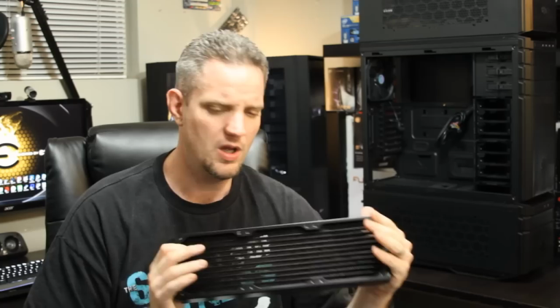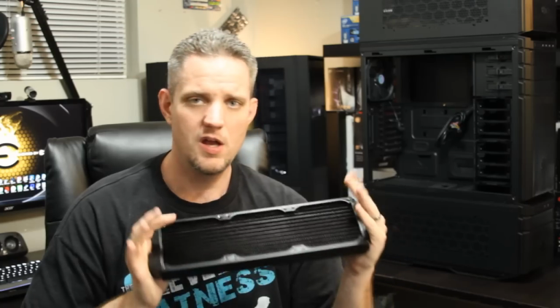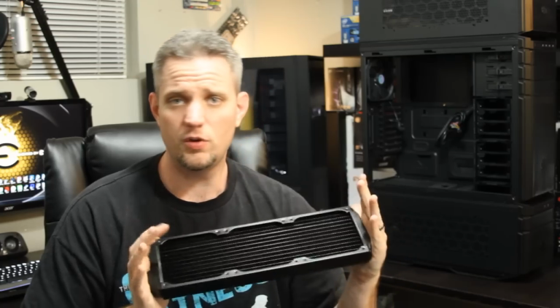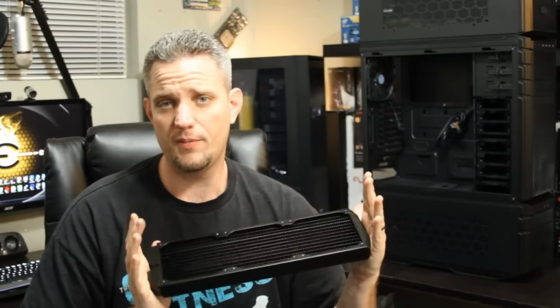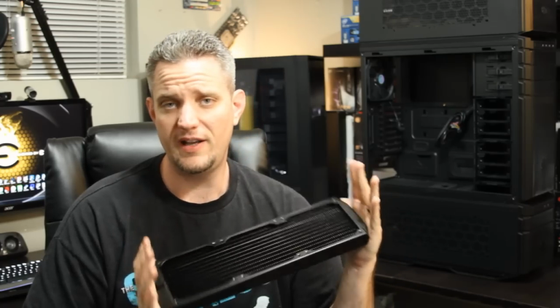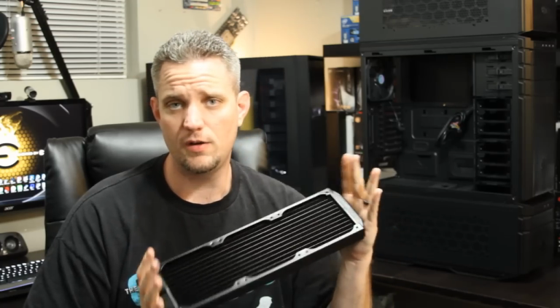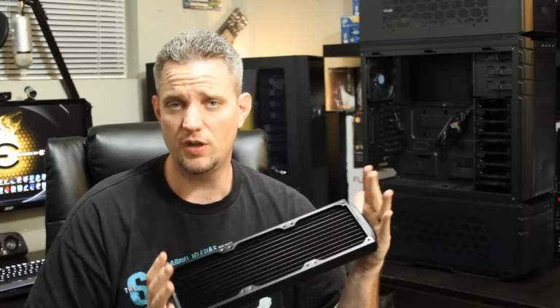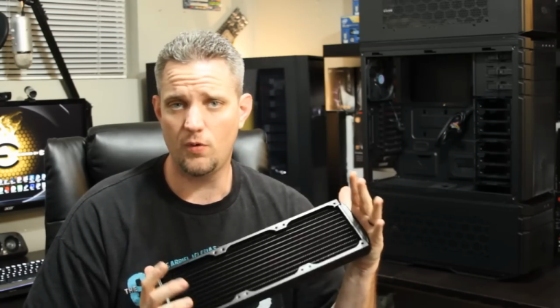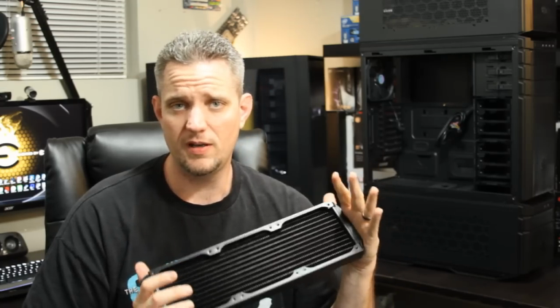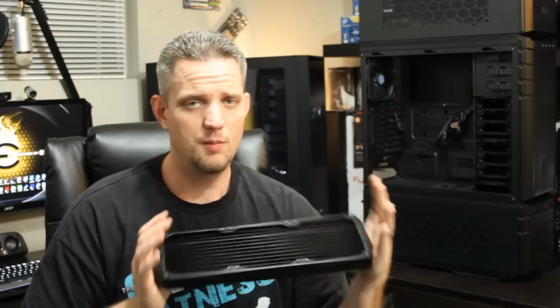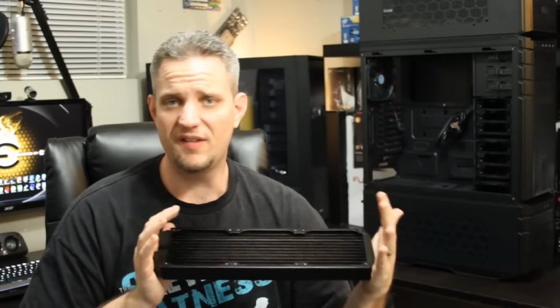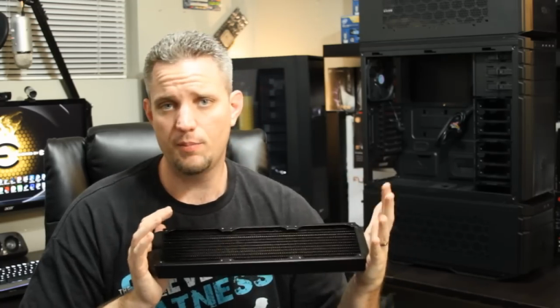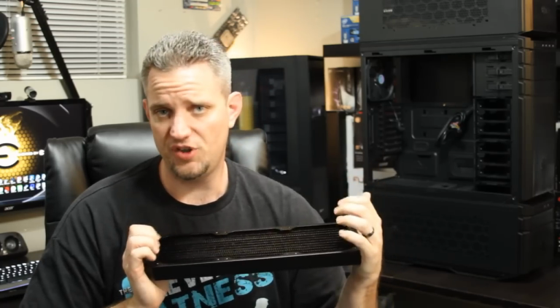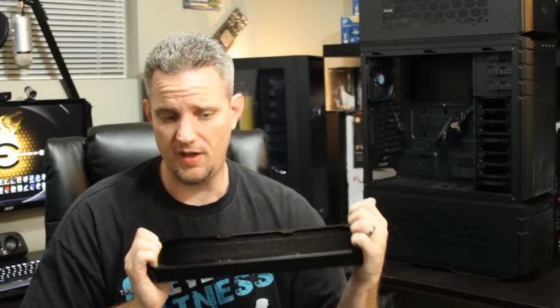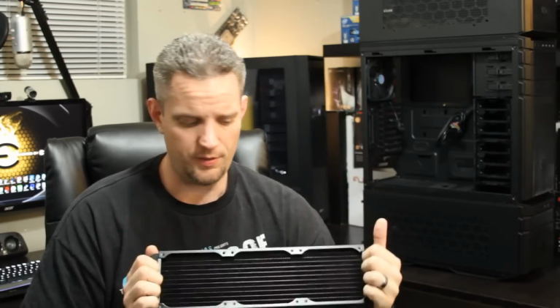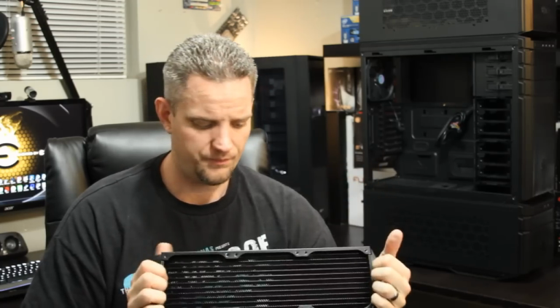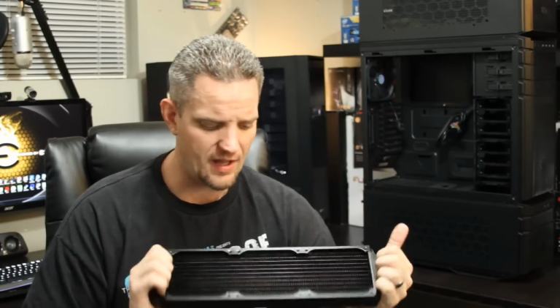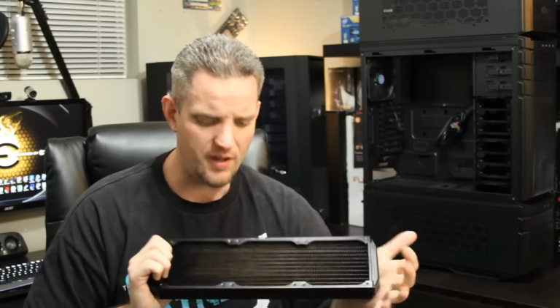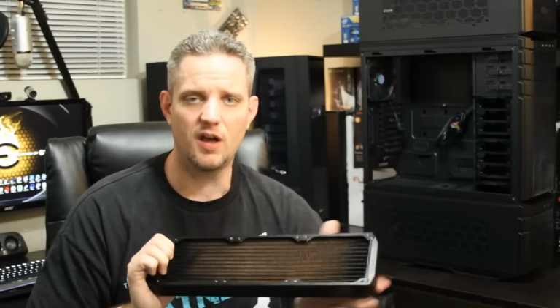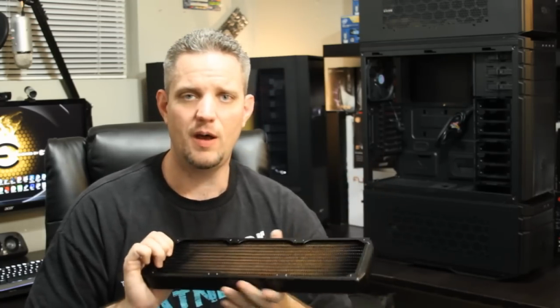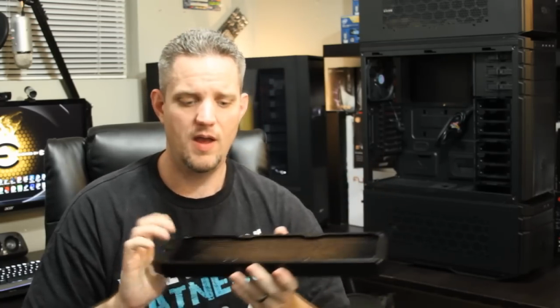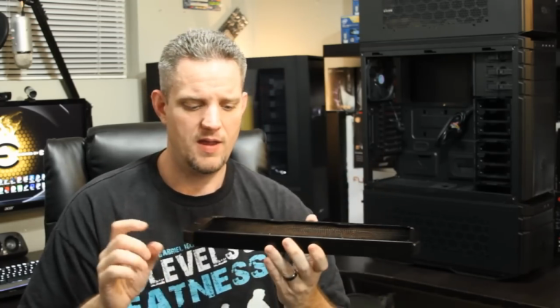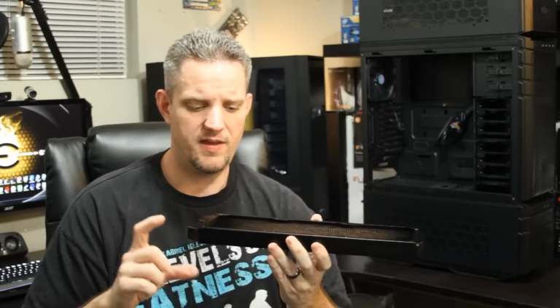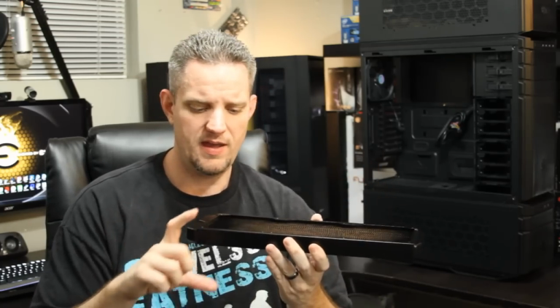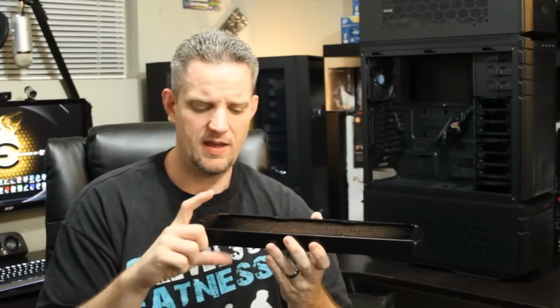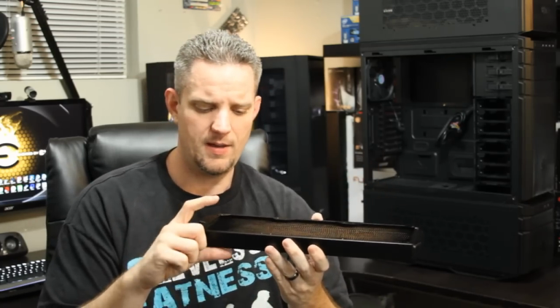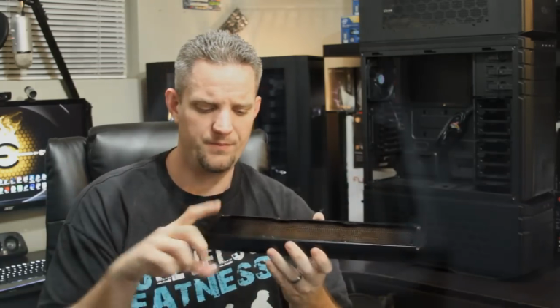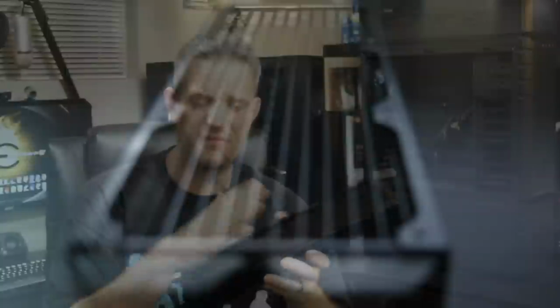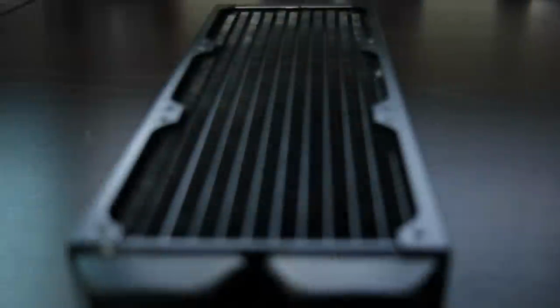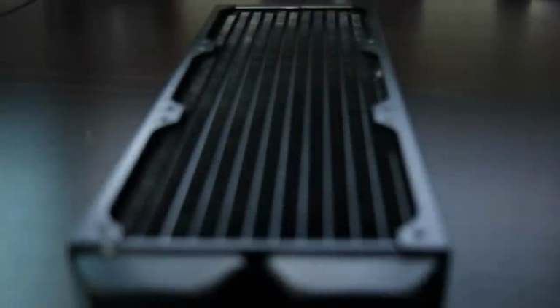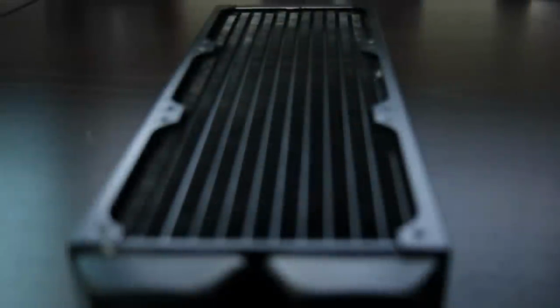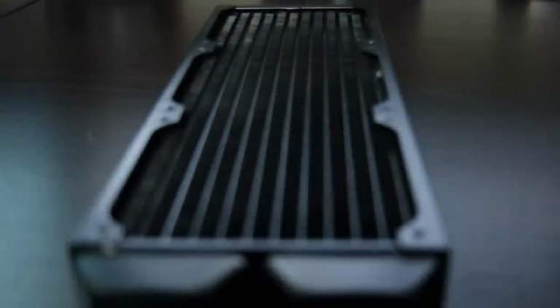You could paint the fins if you wanted, but for cooling capacity and since your fans typically cover it up, it's not a big deal. Full copper radiator if you can afford it — brass copper is just fine too. Now let's talk about the FPI of the core.